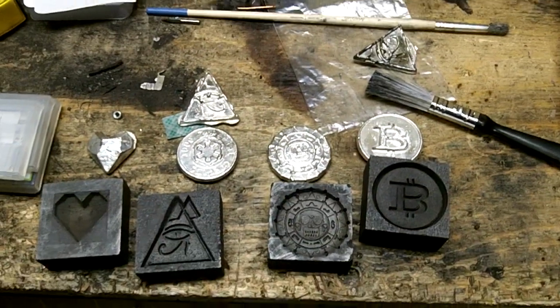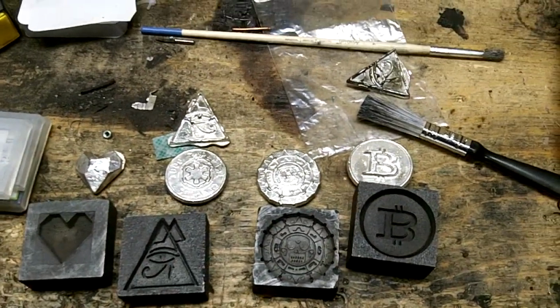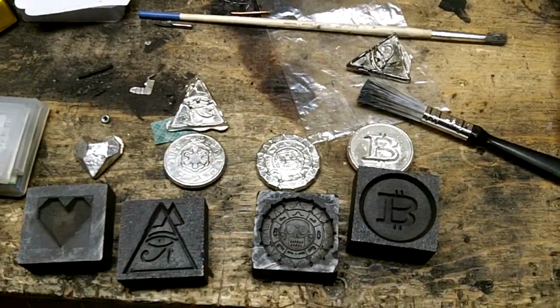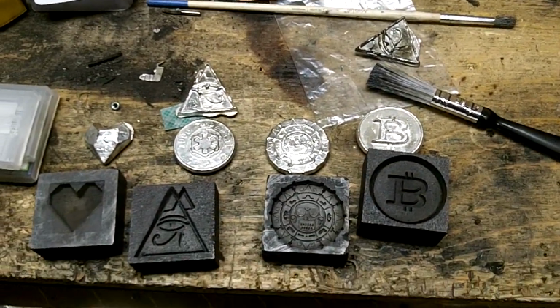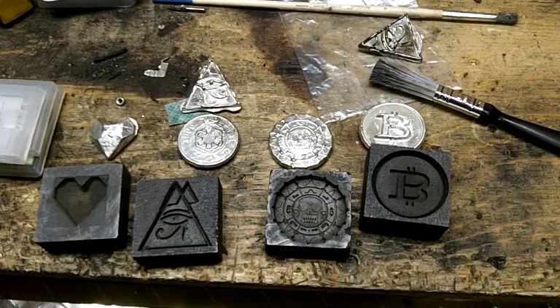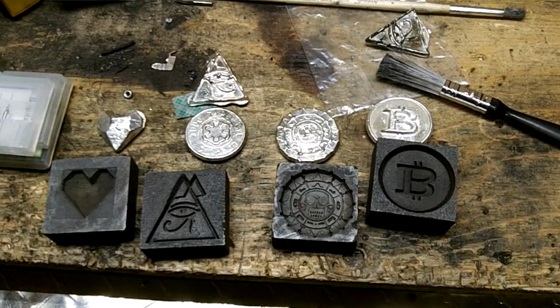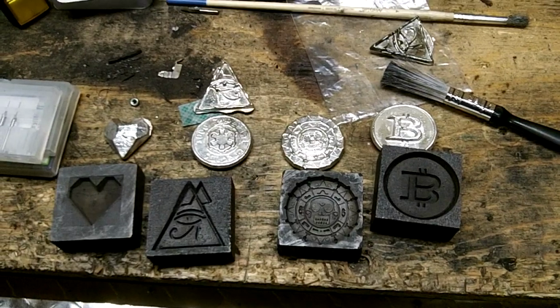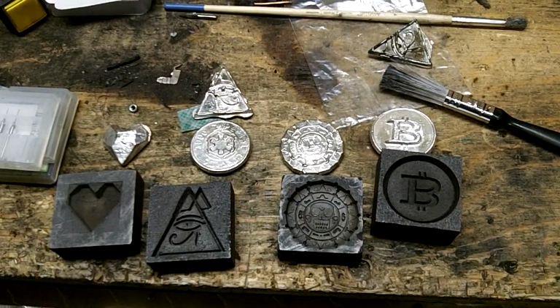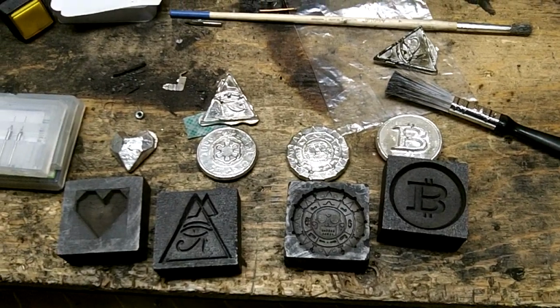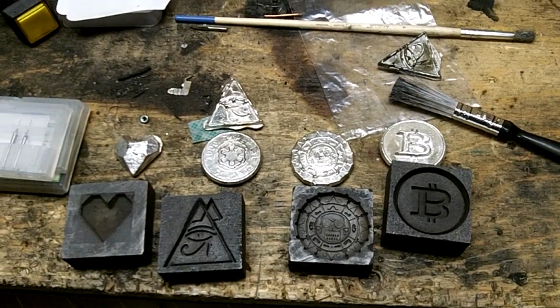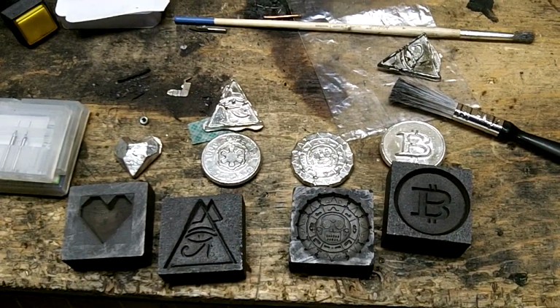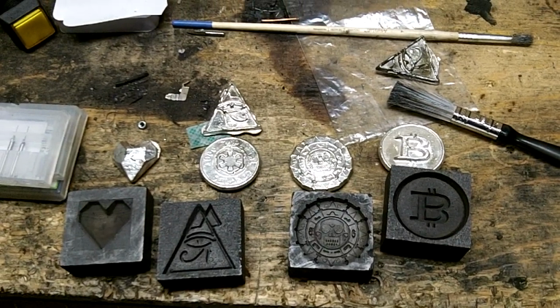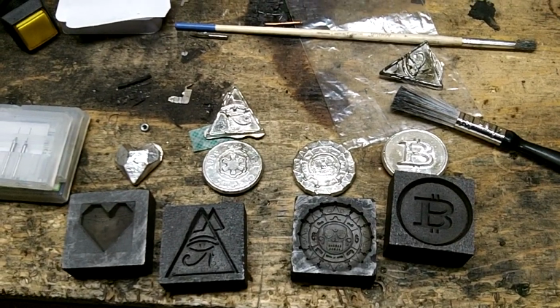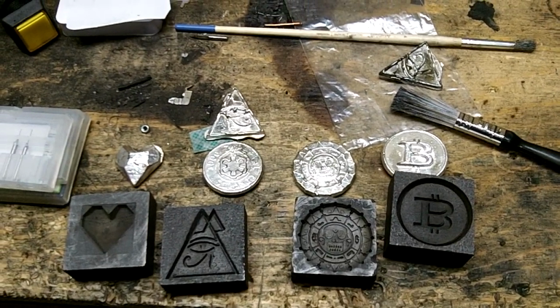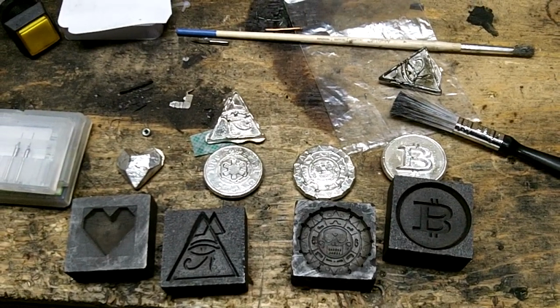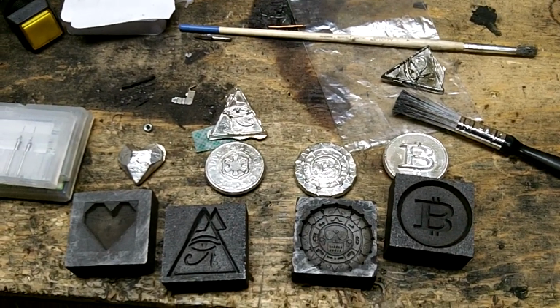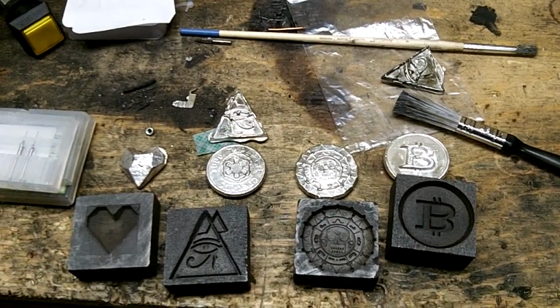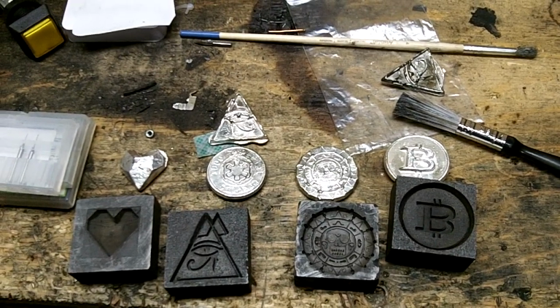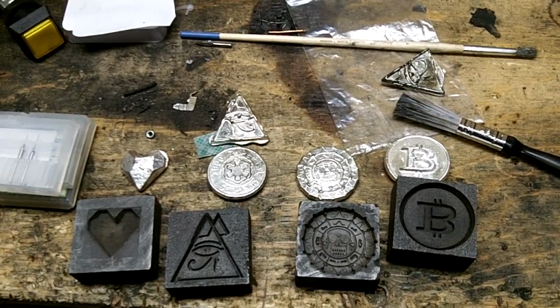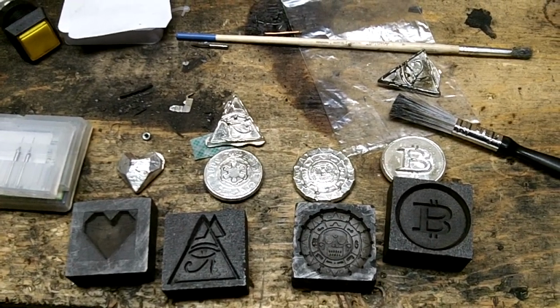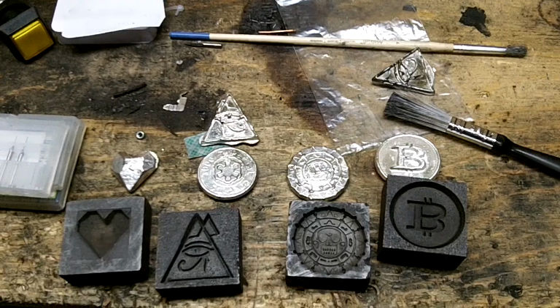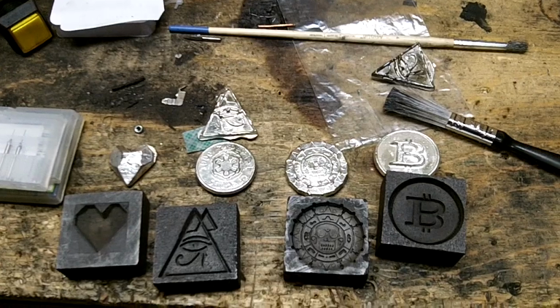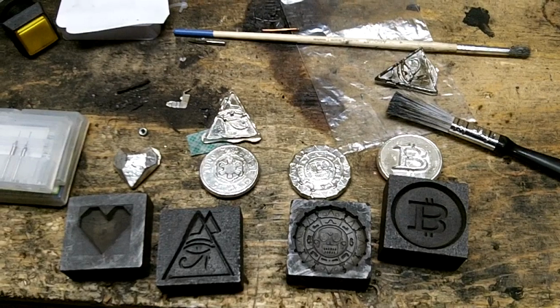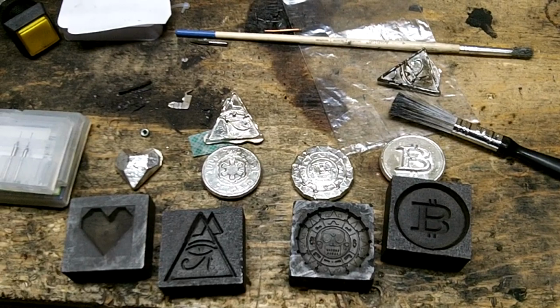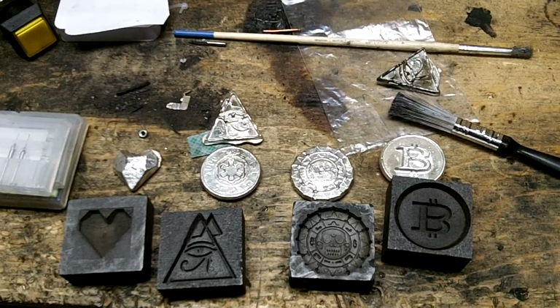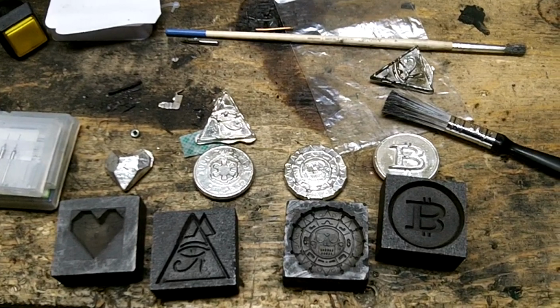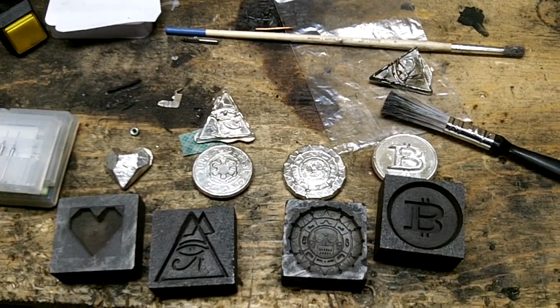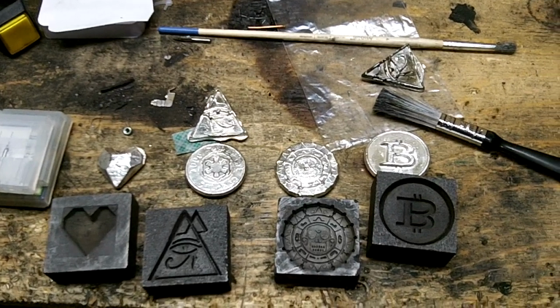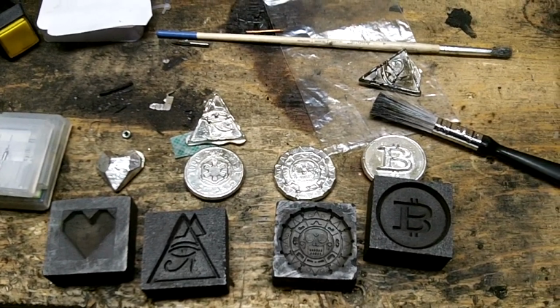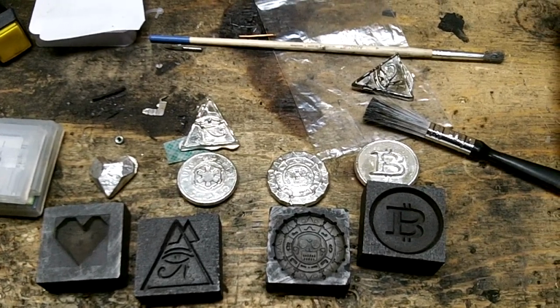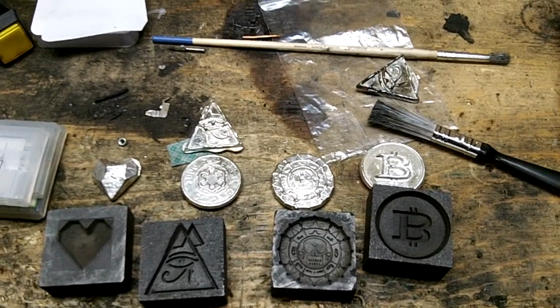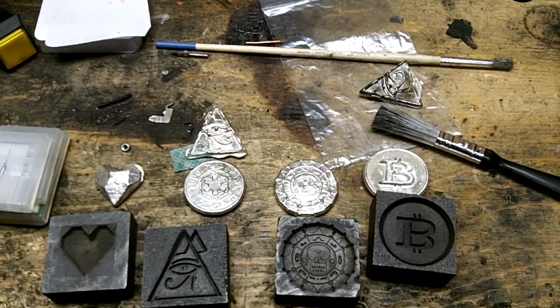So that is it in a nutshell. Maybe I'll do another video later that details more of the Kirimoto side of things, but there's a ton of videos out there to show you how to work that. Anyways, until later.